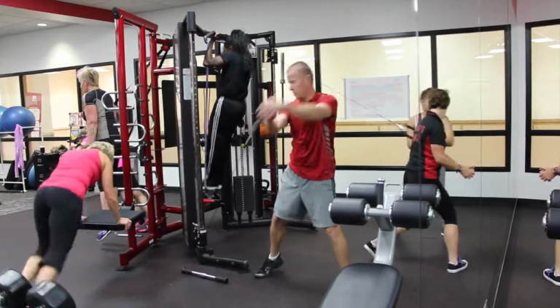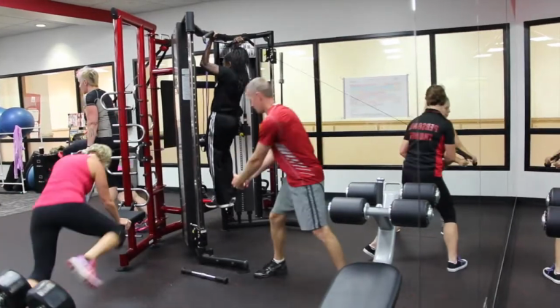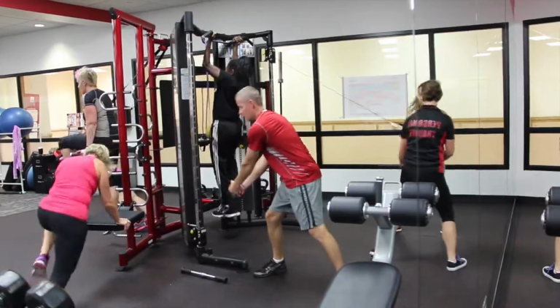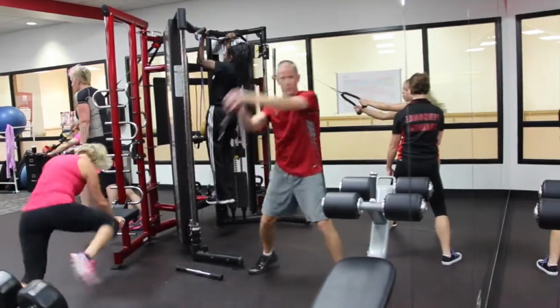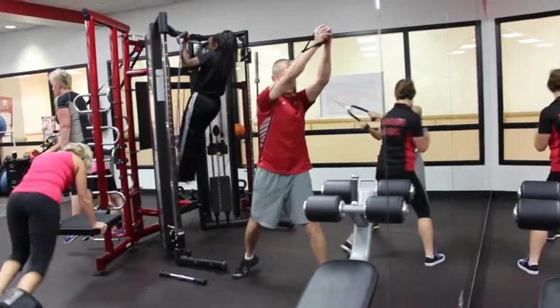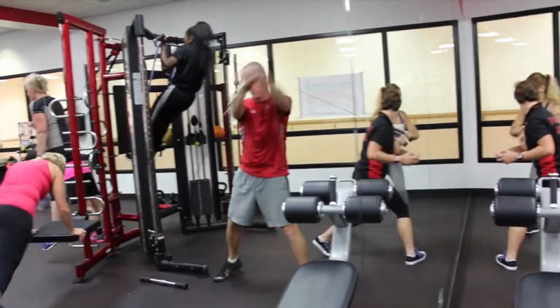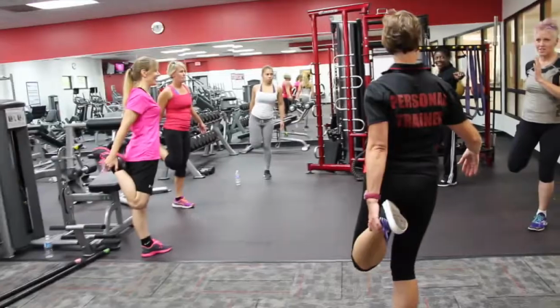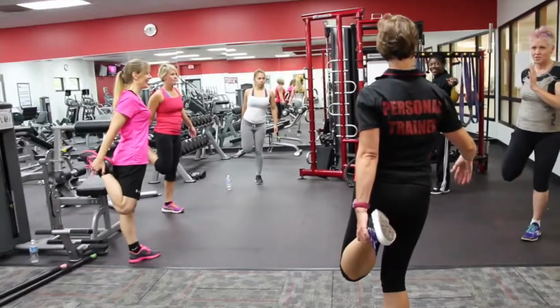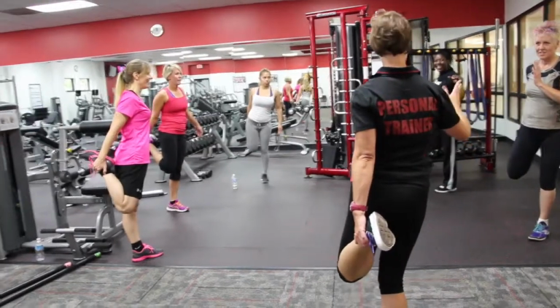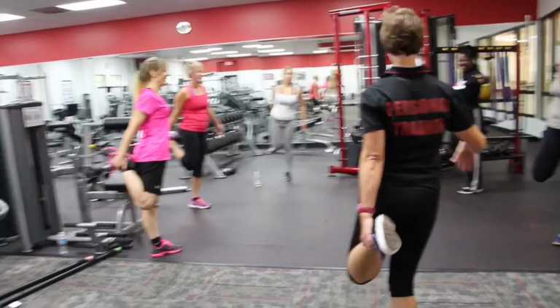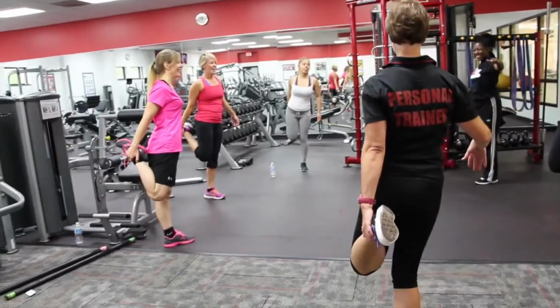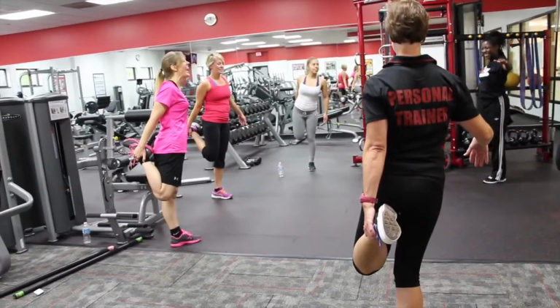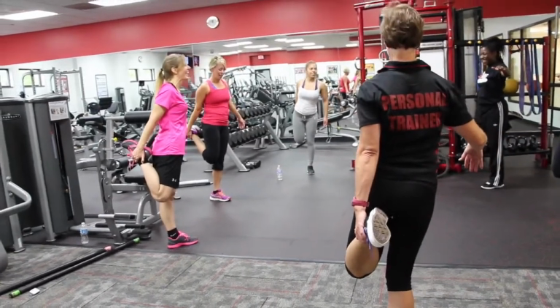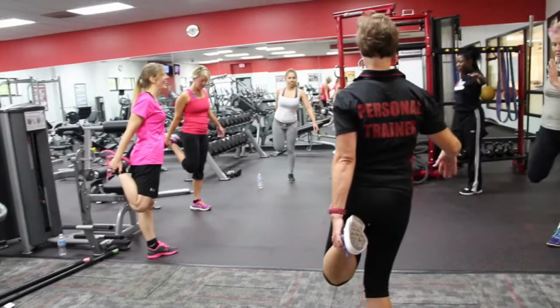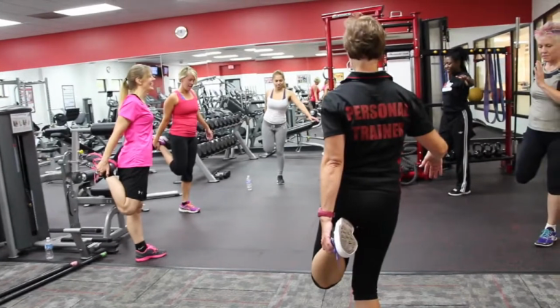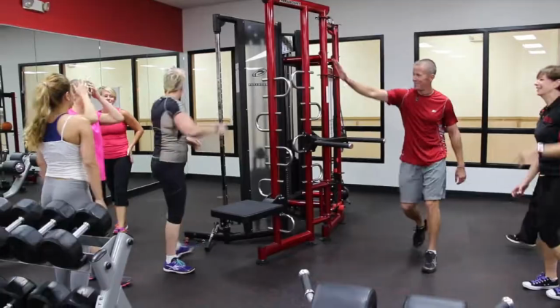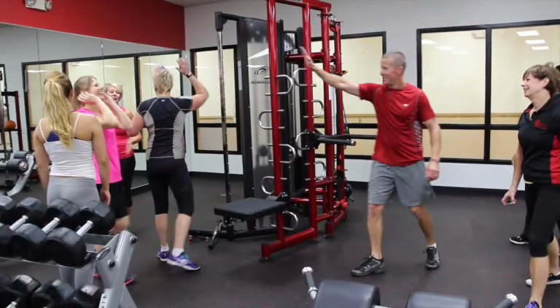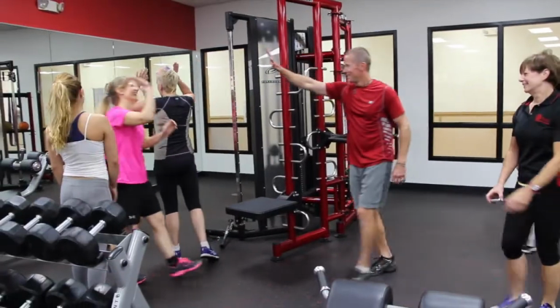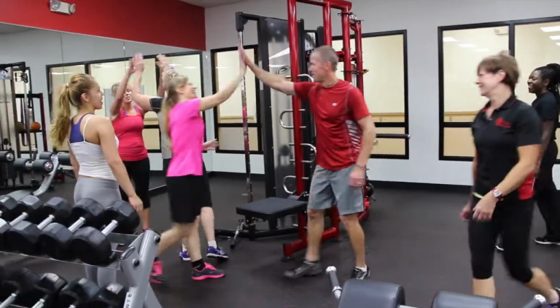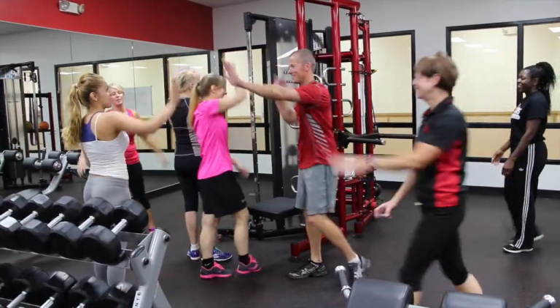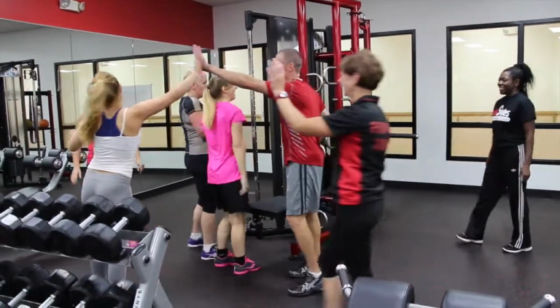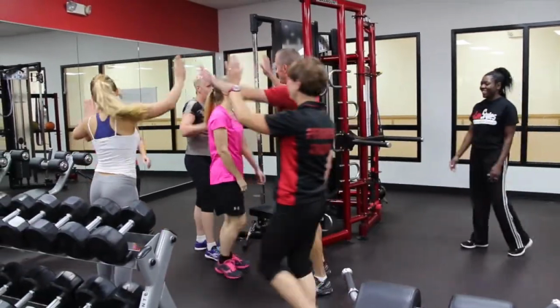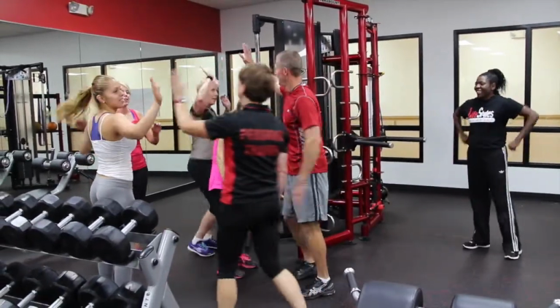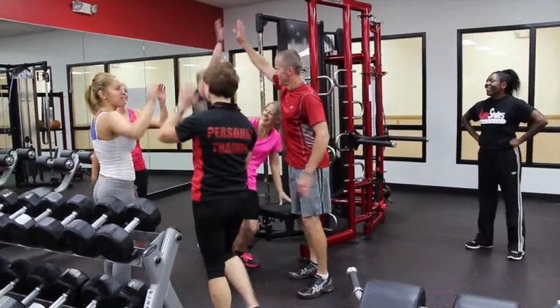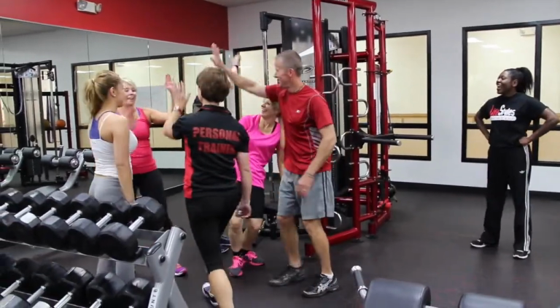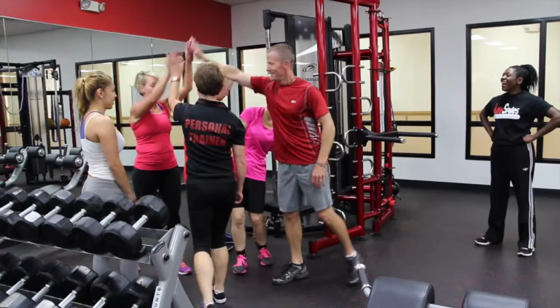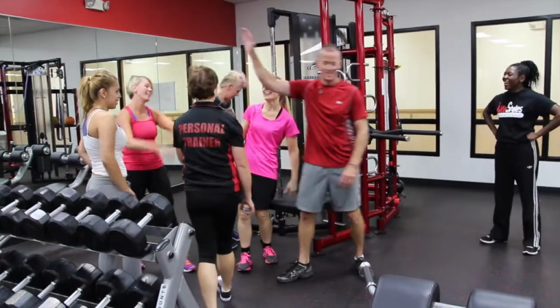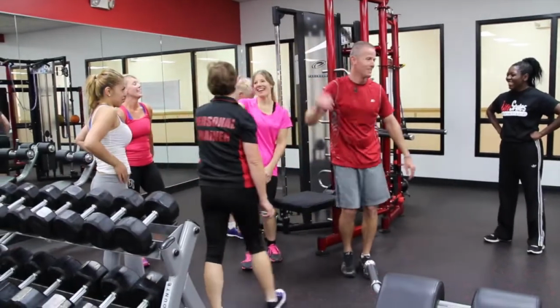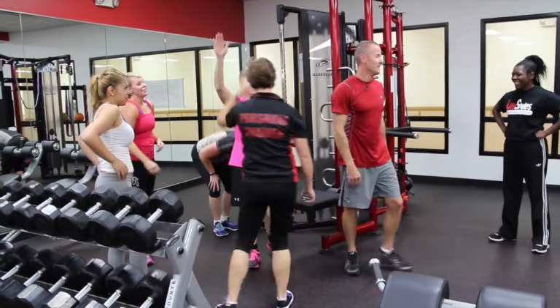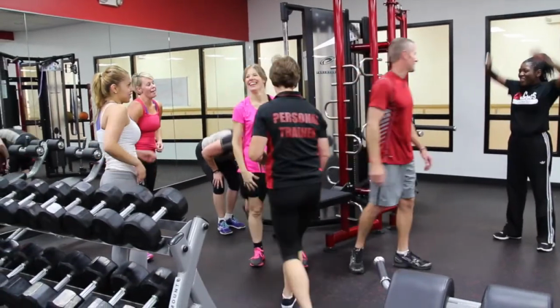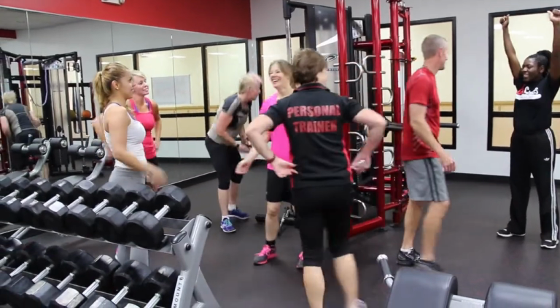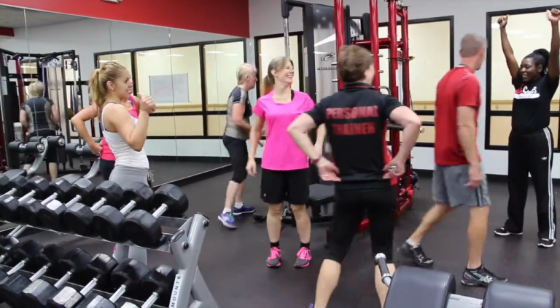In Energy Zone, you will have the personal attention of a trainer to make sure the workout of the day matches your personal fitness goals. Energy Zone fitness classes have more fun than you've ever expected from your workout. Make friends, get fit, have fun, and we'll see you at Energy Zone.